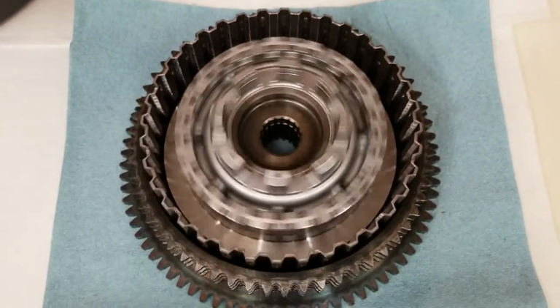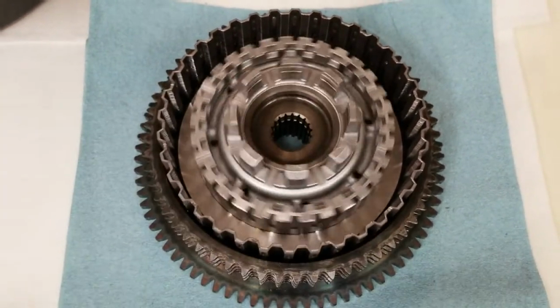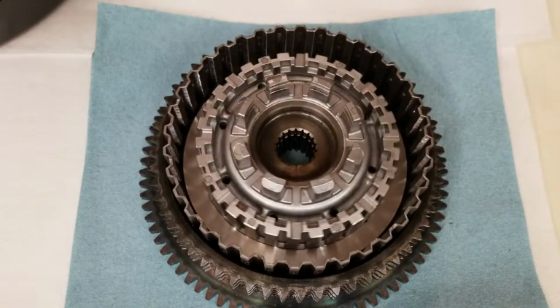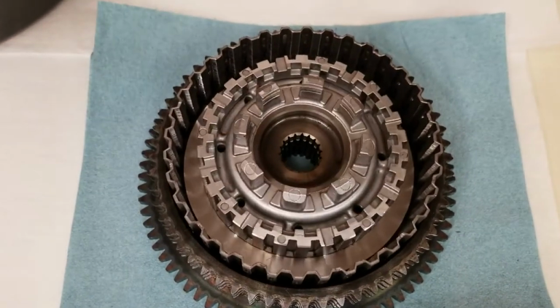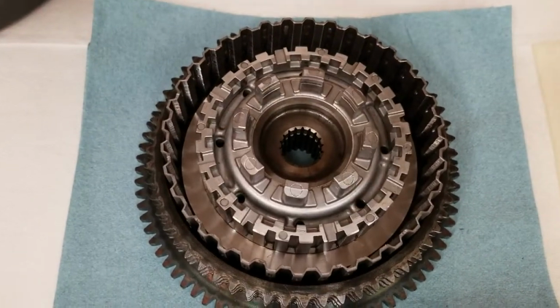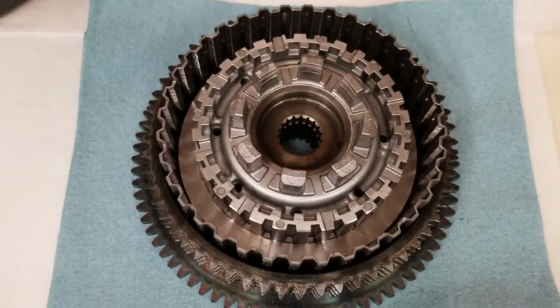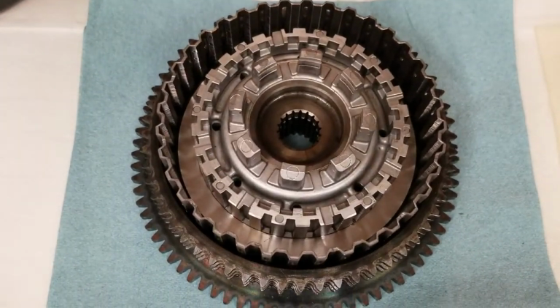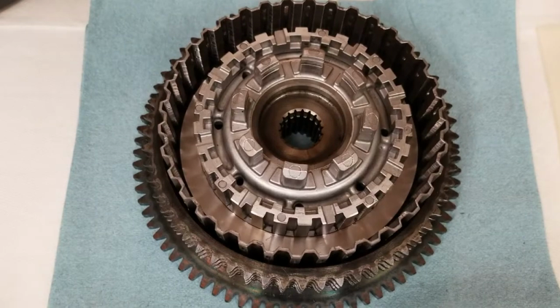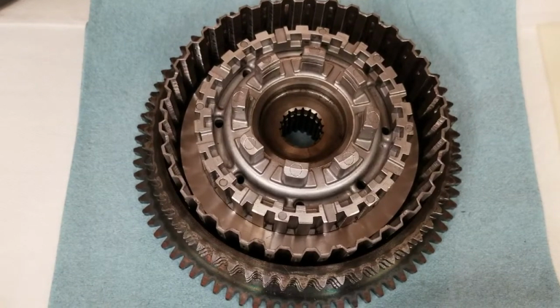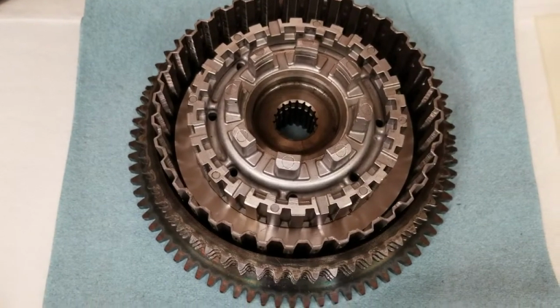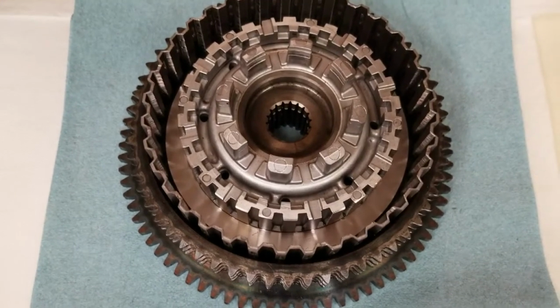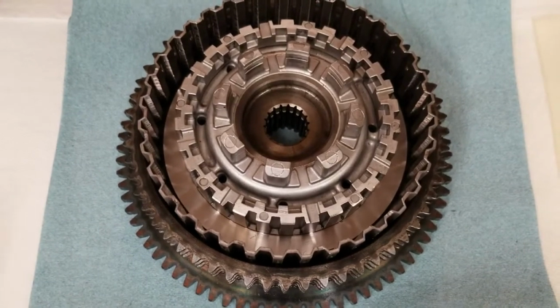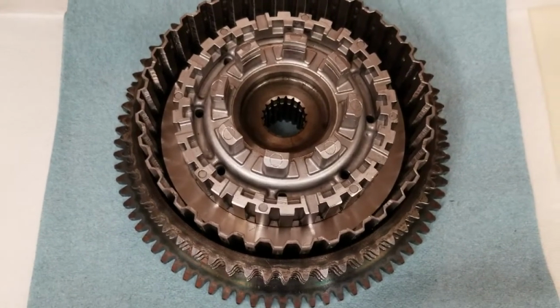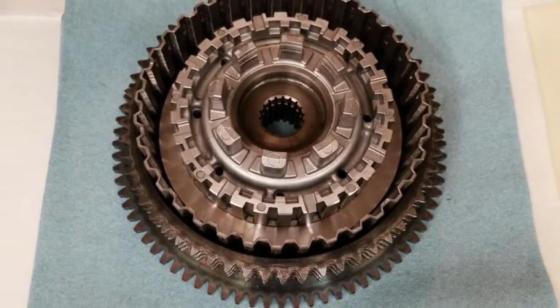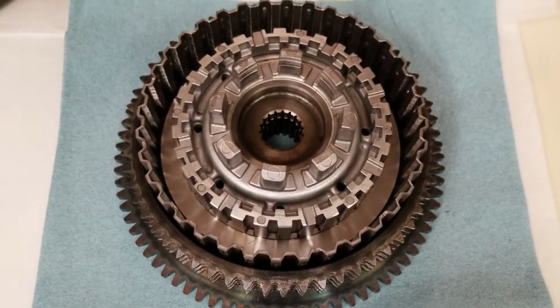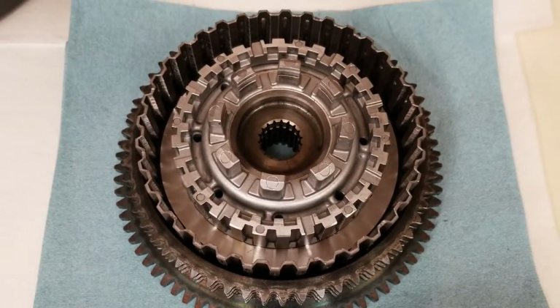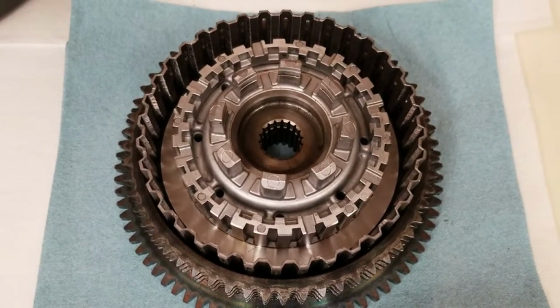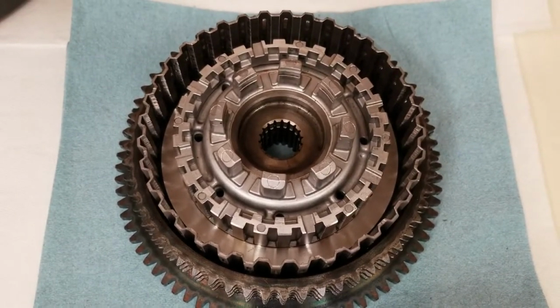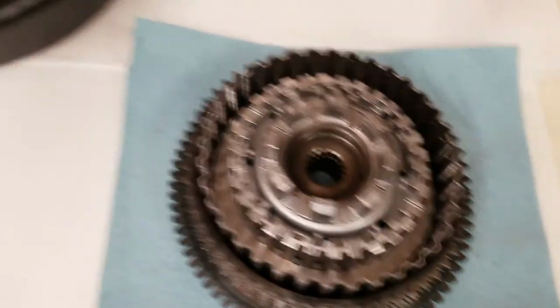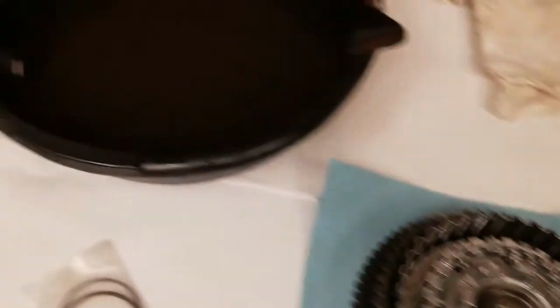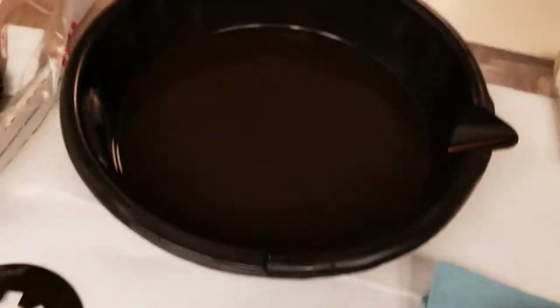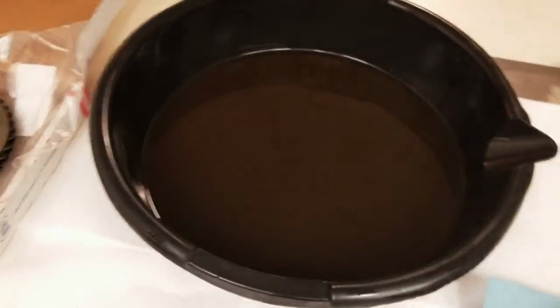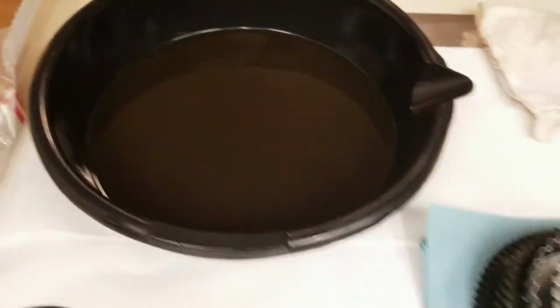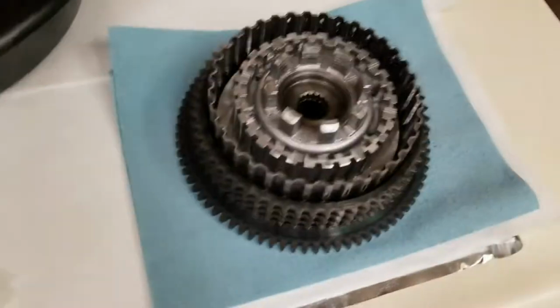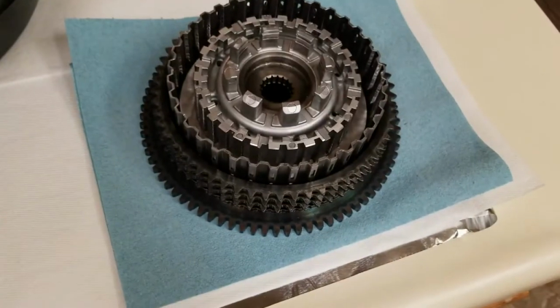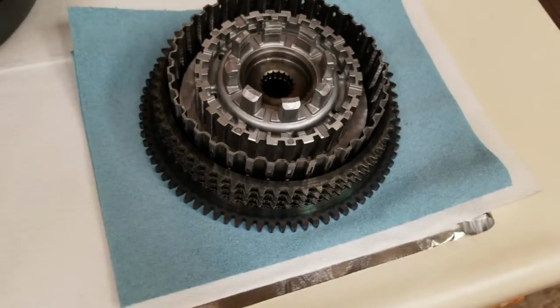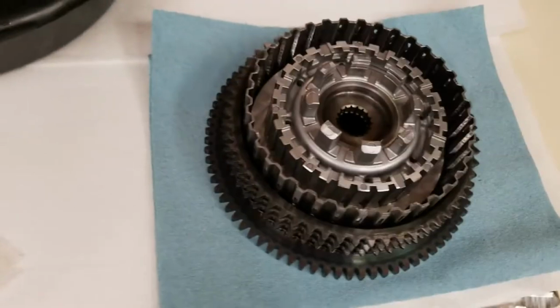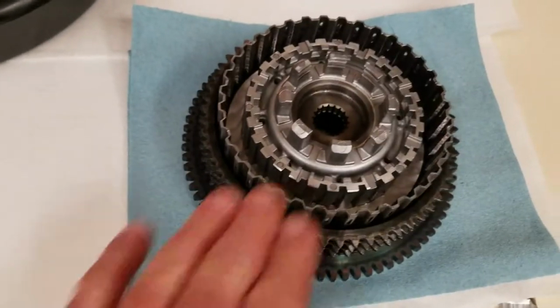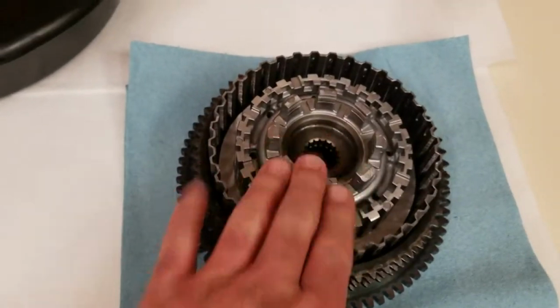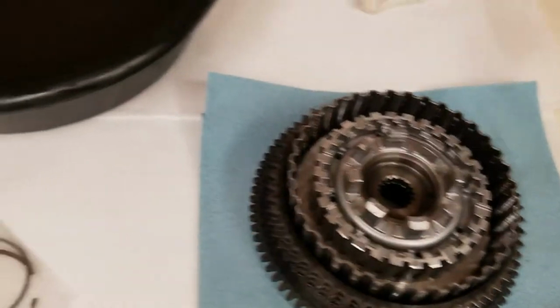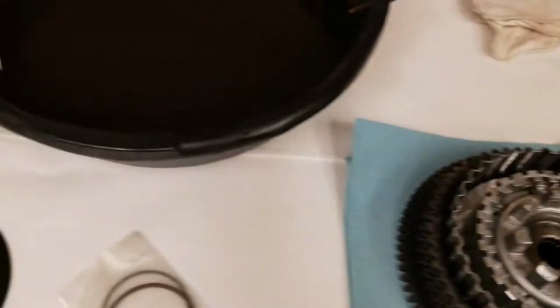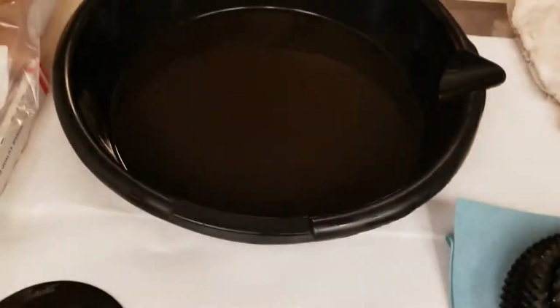I didn't want to risk having an issue with the bearing because the problem I'm having now is a squeal that, according to some text, is coming from the bearing on here. So that has a brand new bearing we just put in about a week ago.